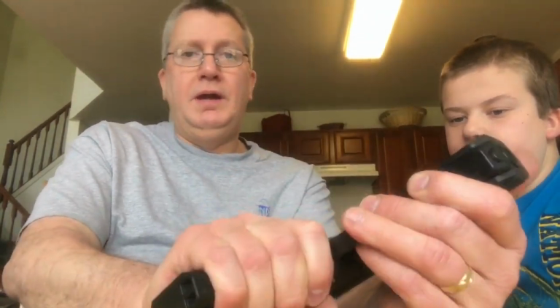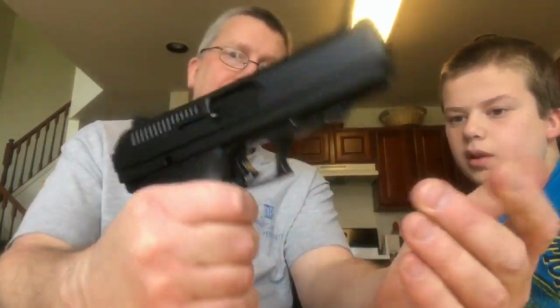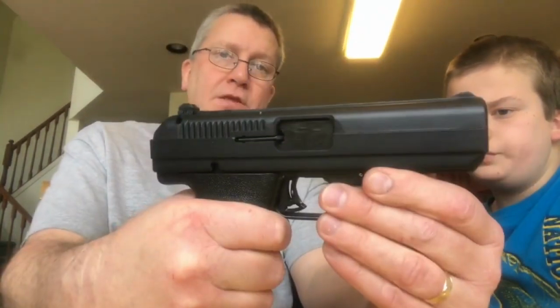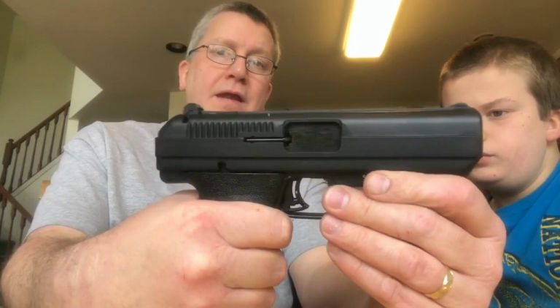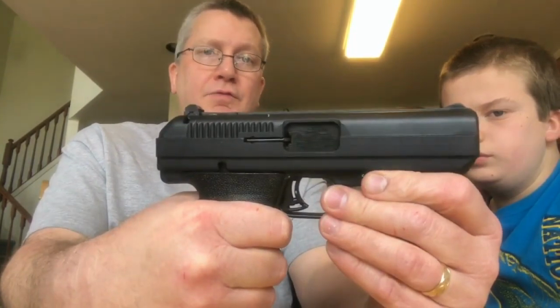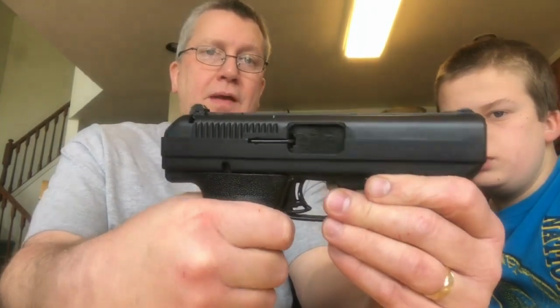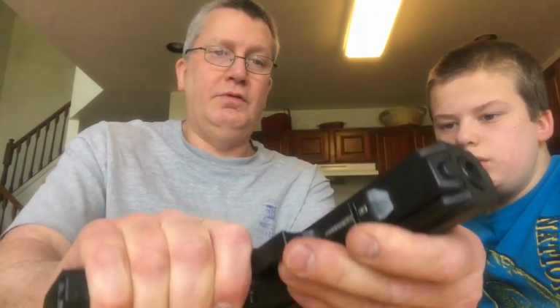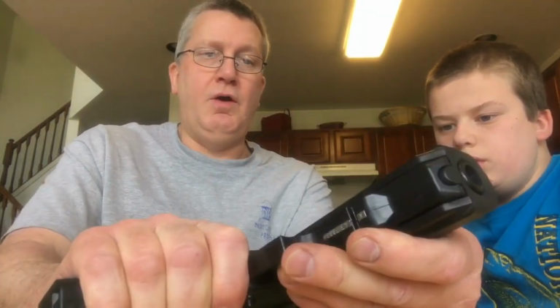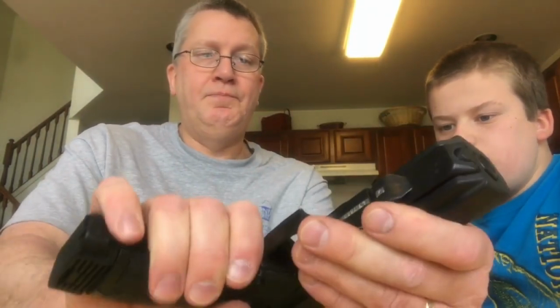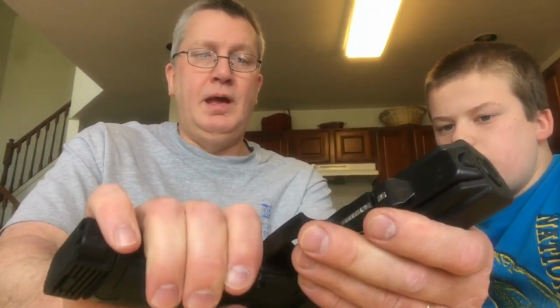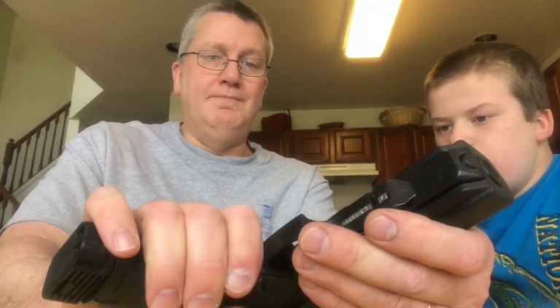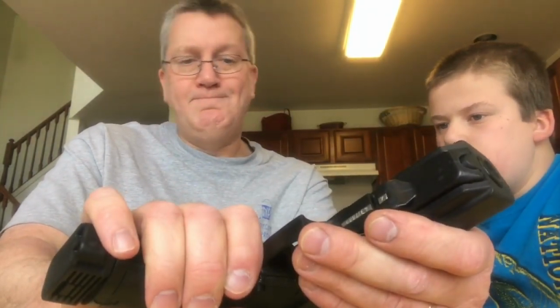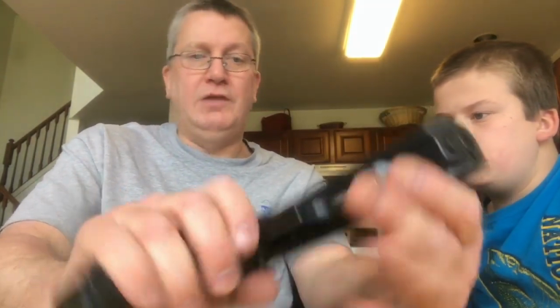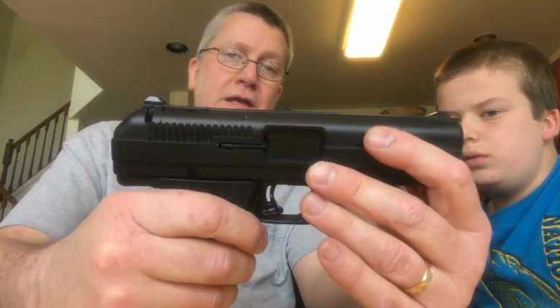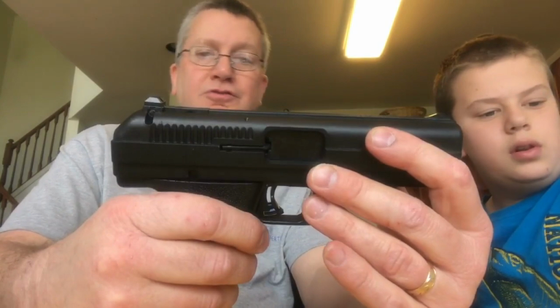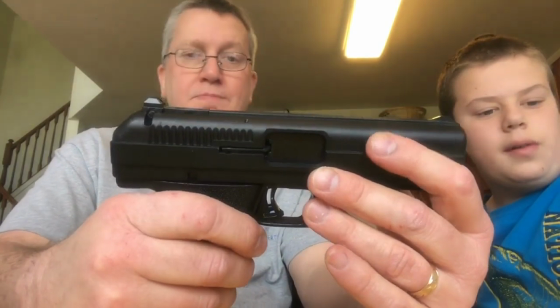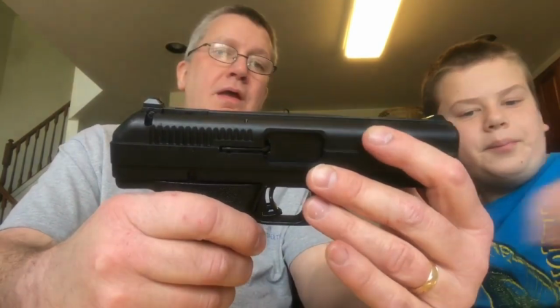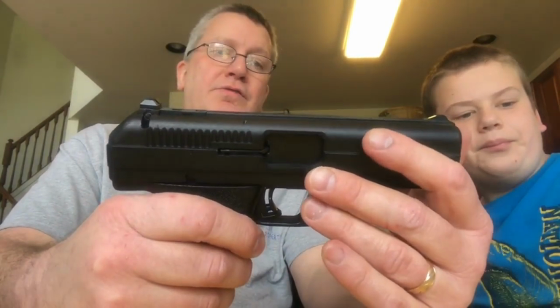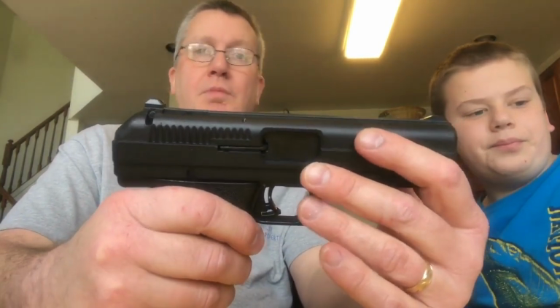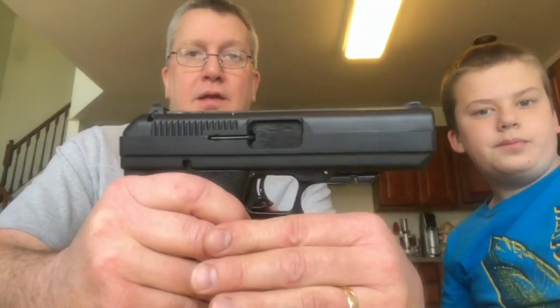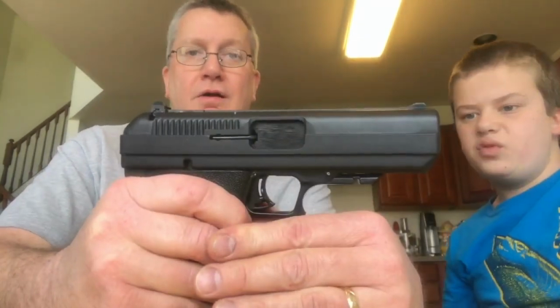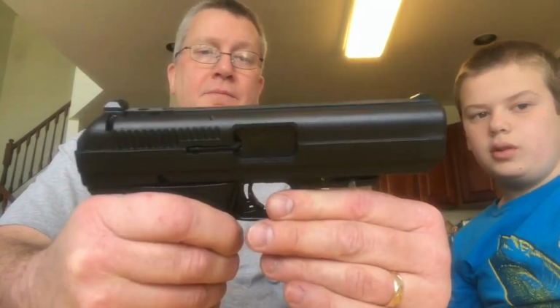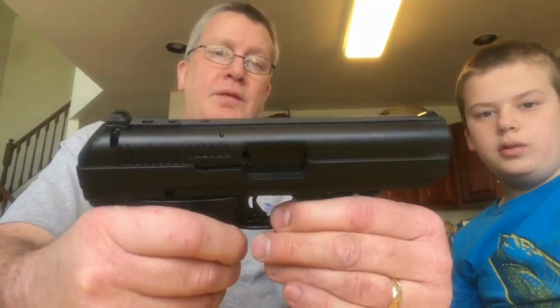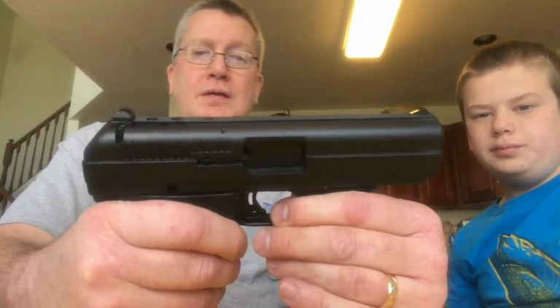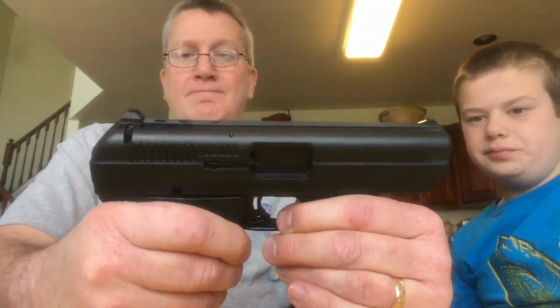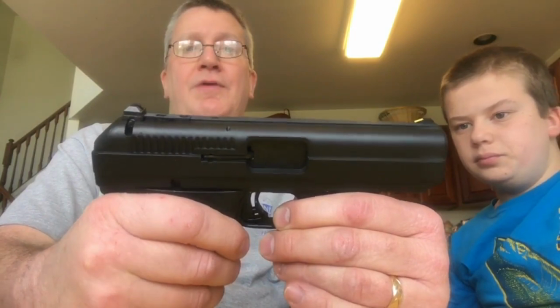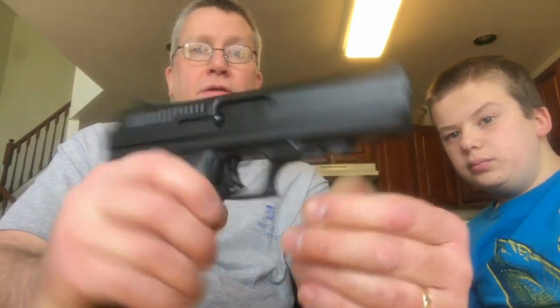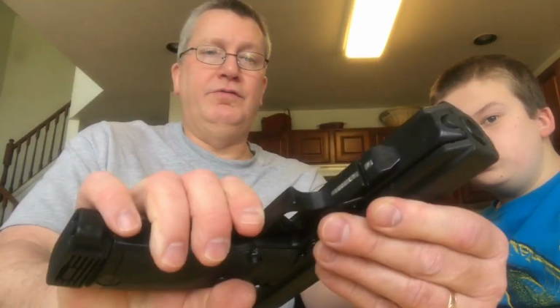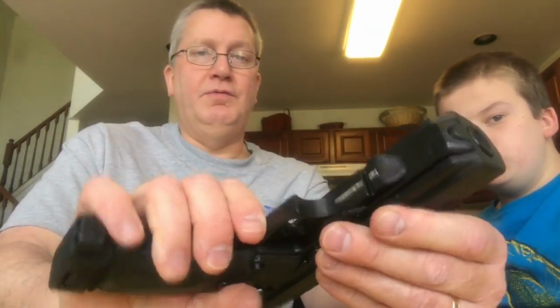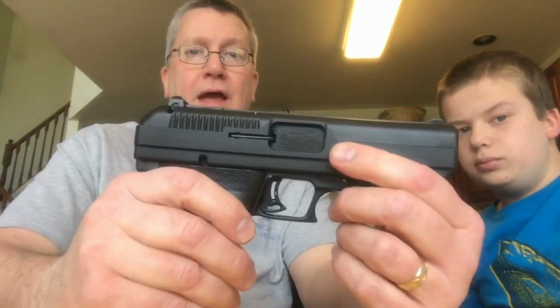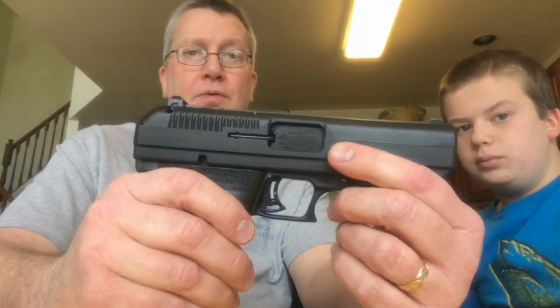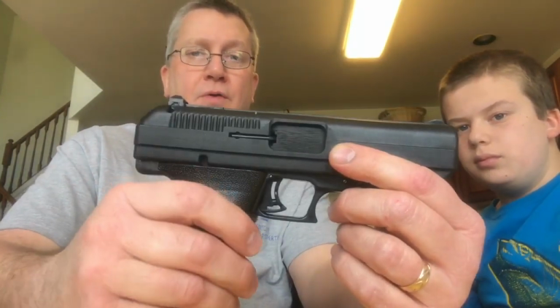You hear a lot of negative reviews about this firearm — that it's junky, it's cheap, it's a brick, it's ugly. But I find this has been a very reliable firearm.